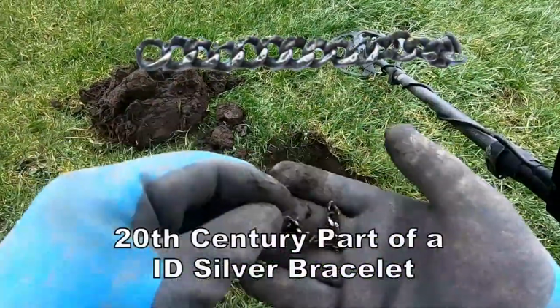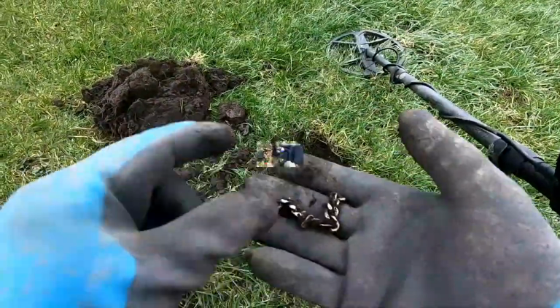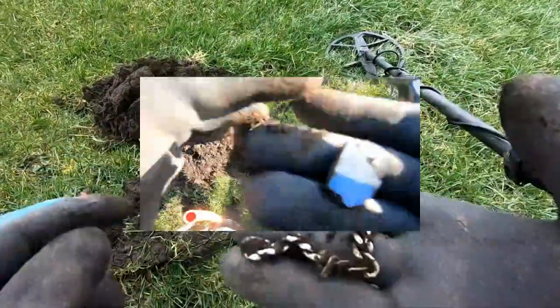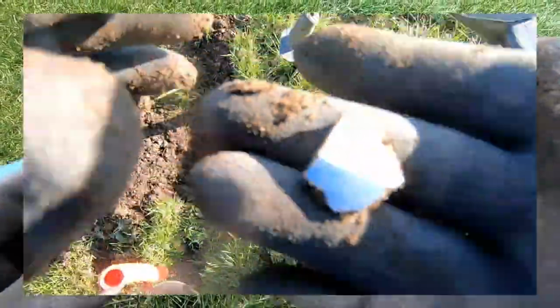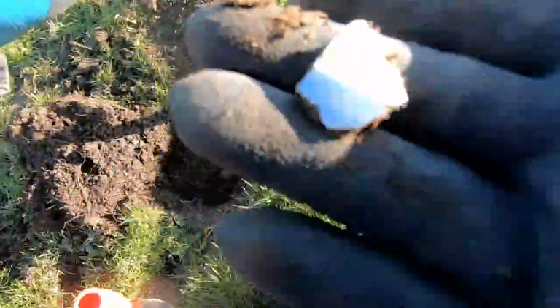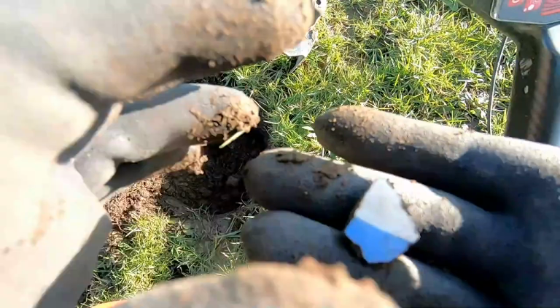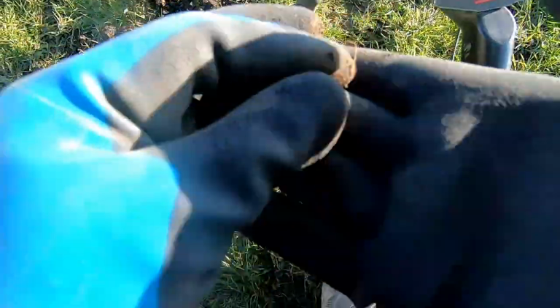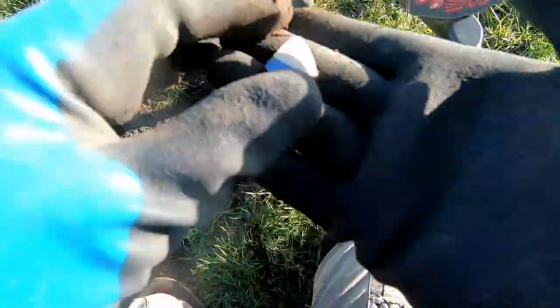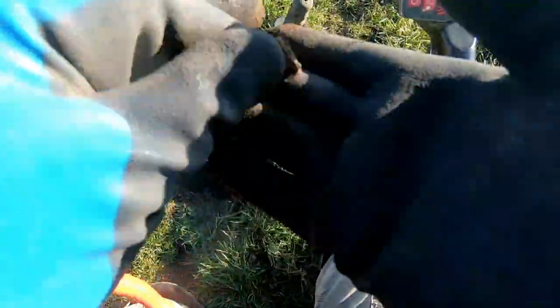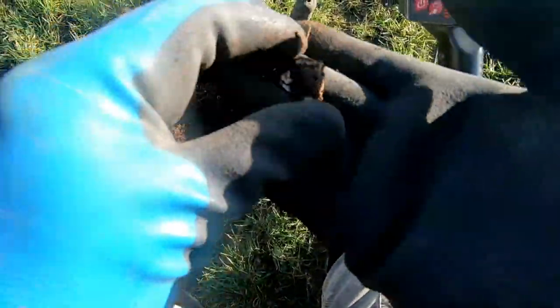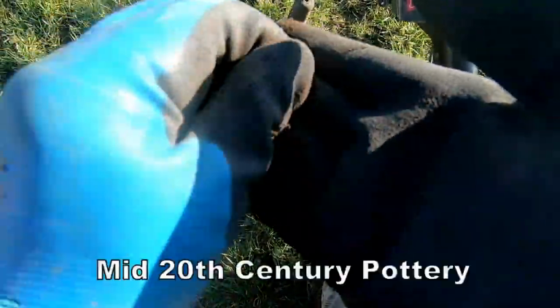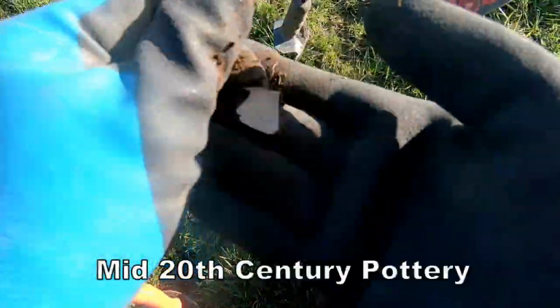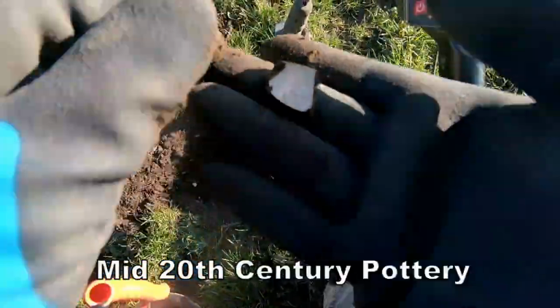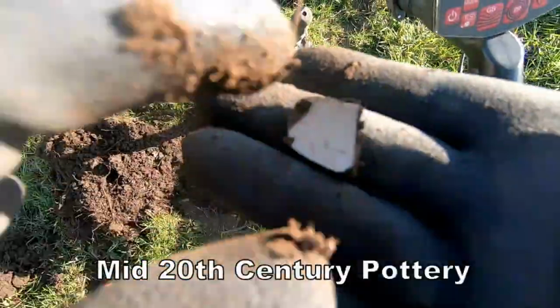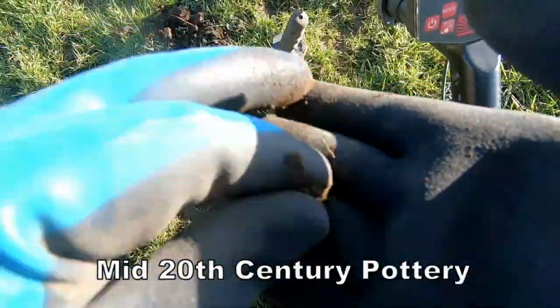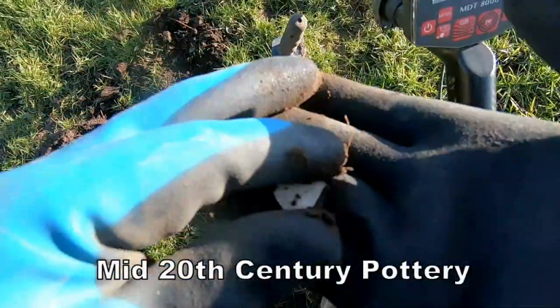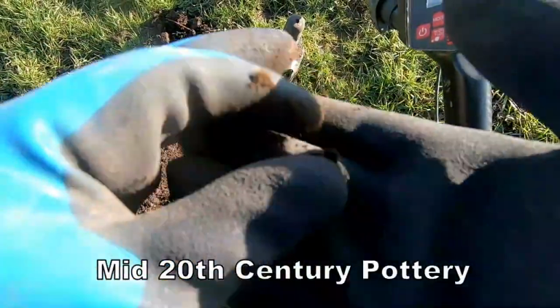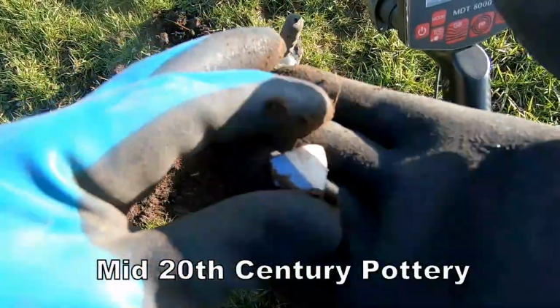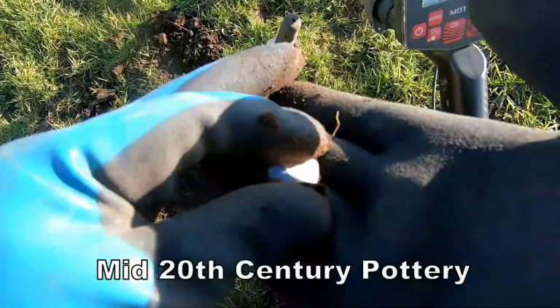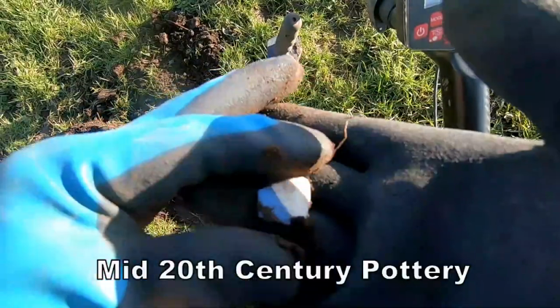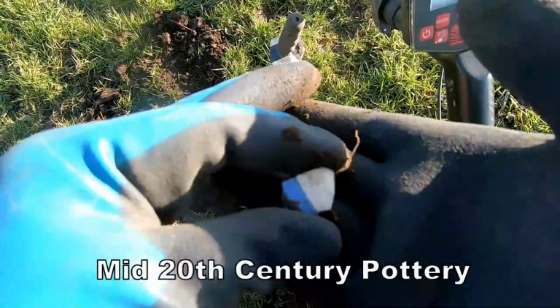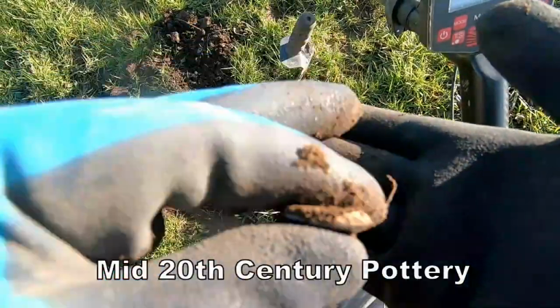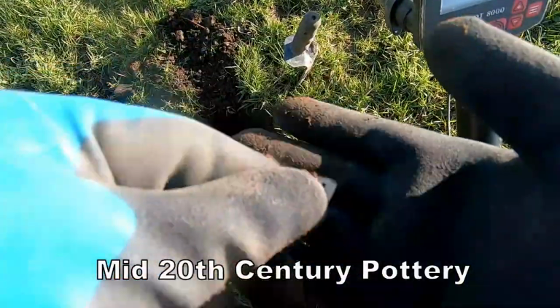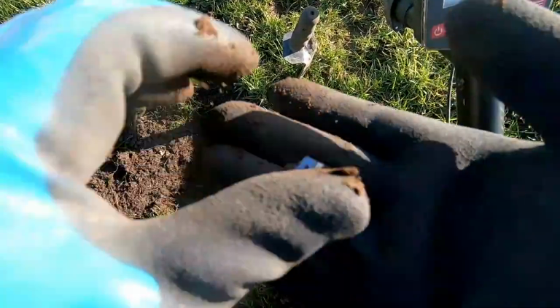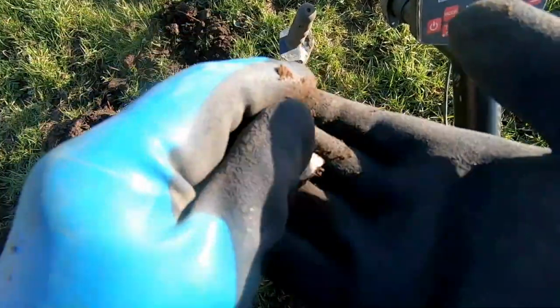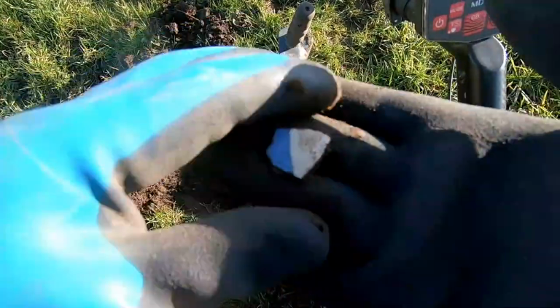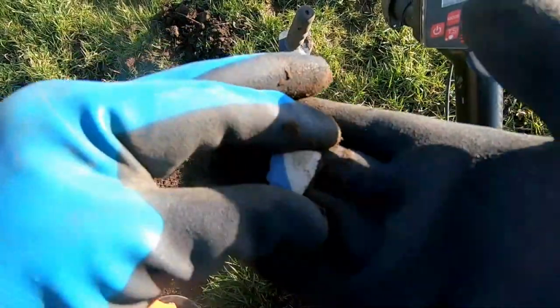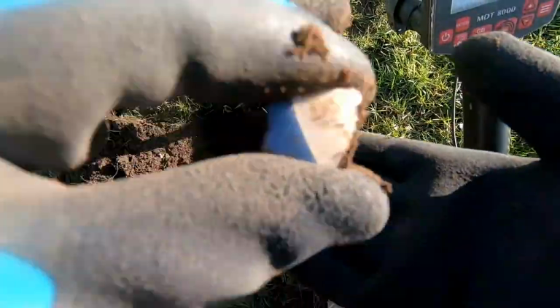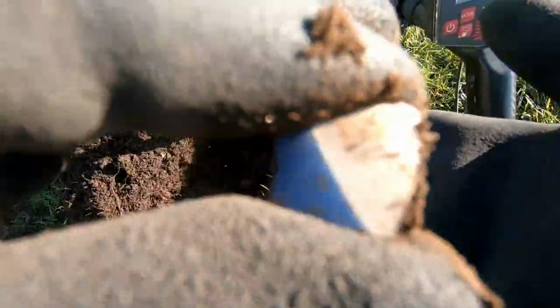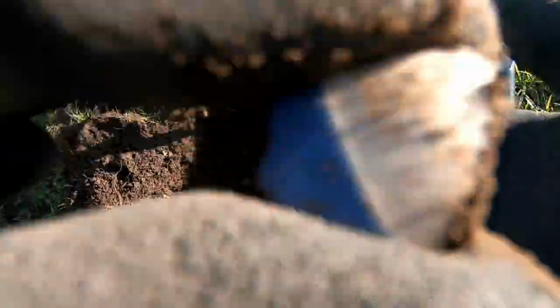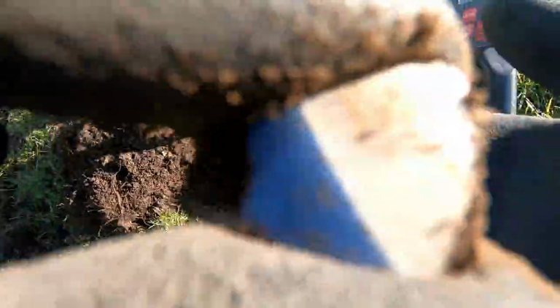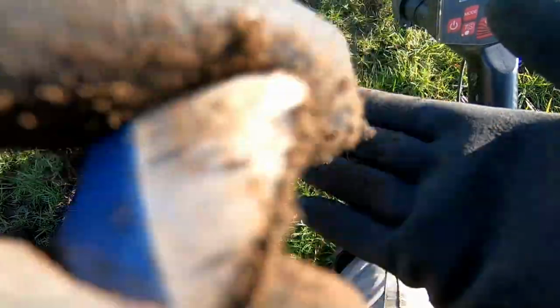A bit of pottery there — look. One of the modern pottery, 1950s, 1960s. Nicely glazed.